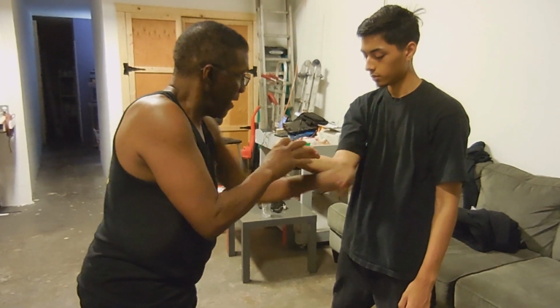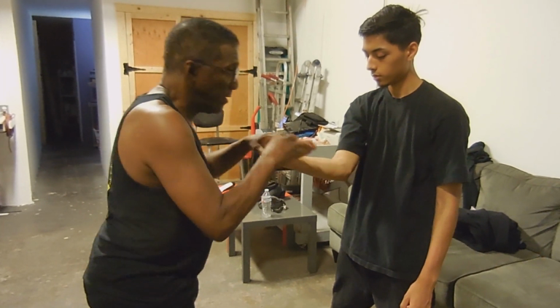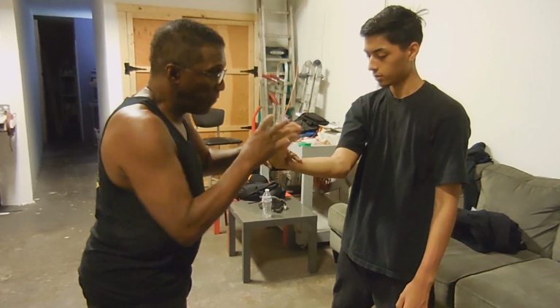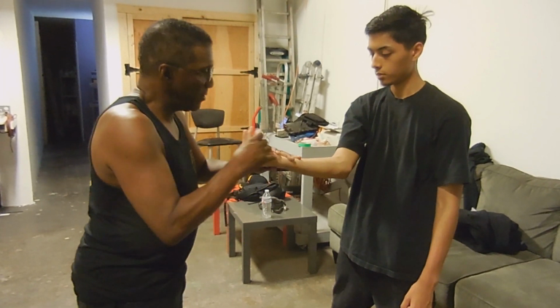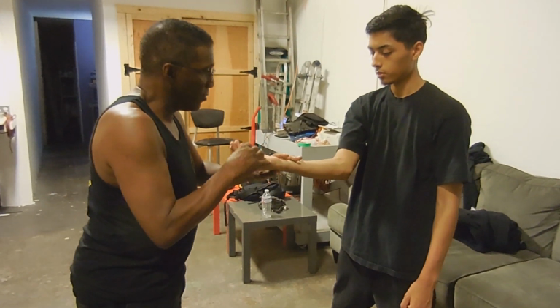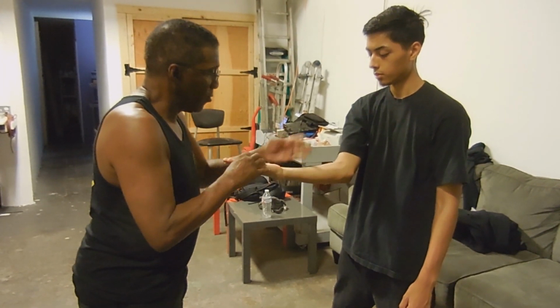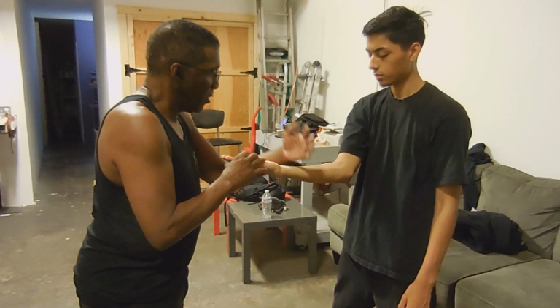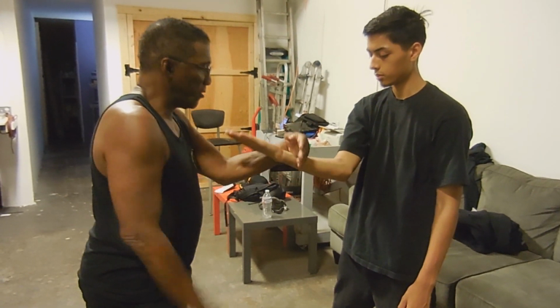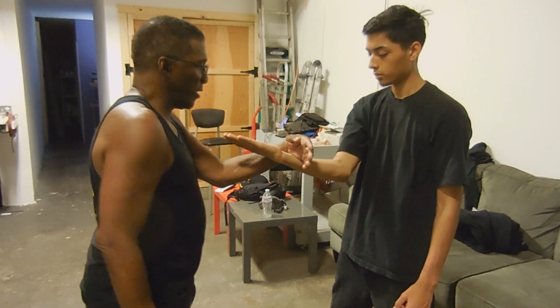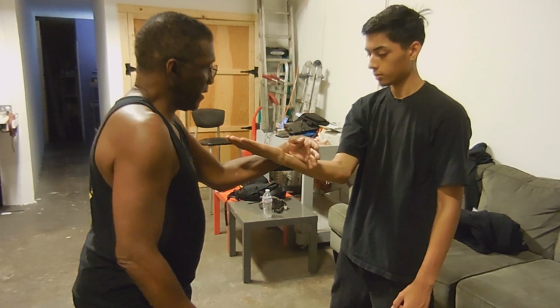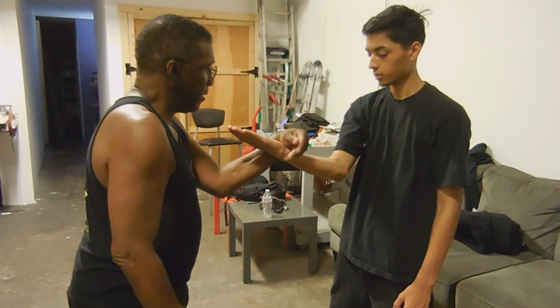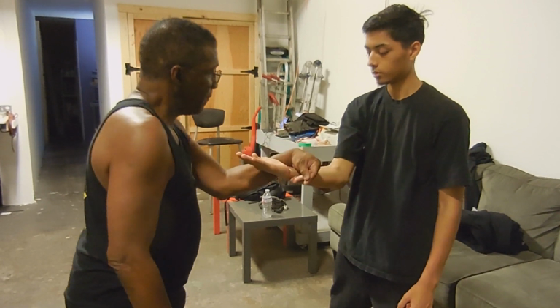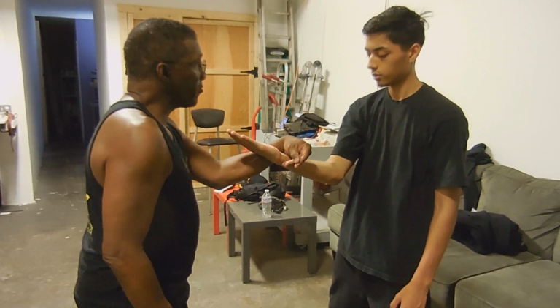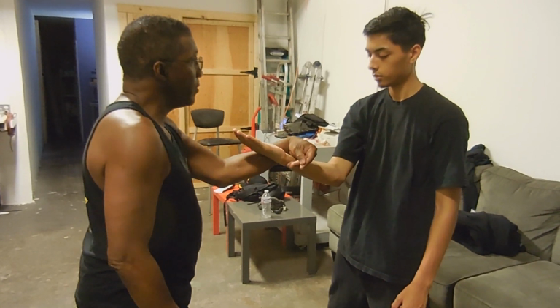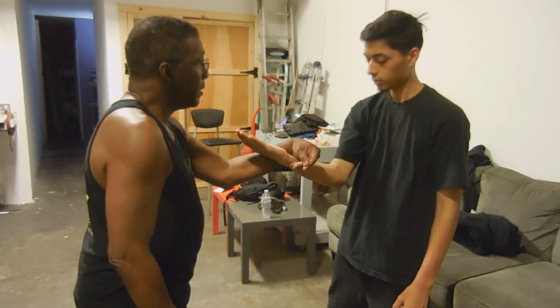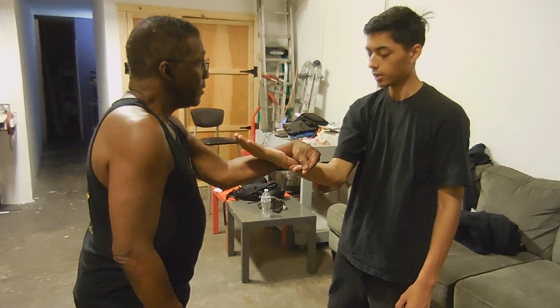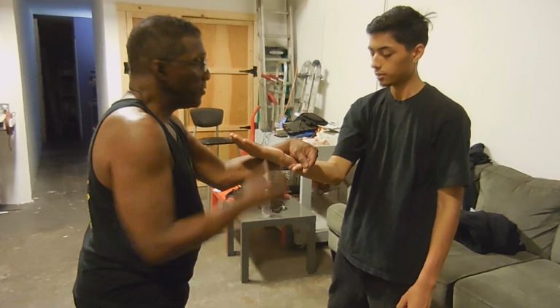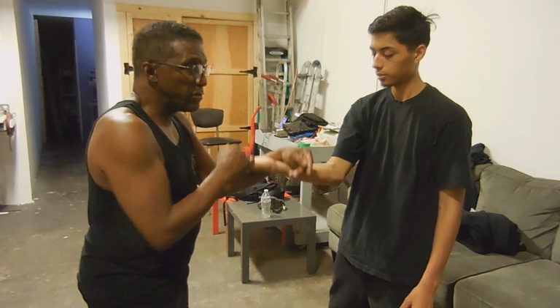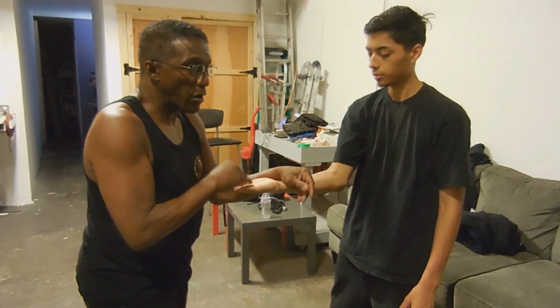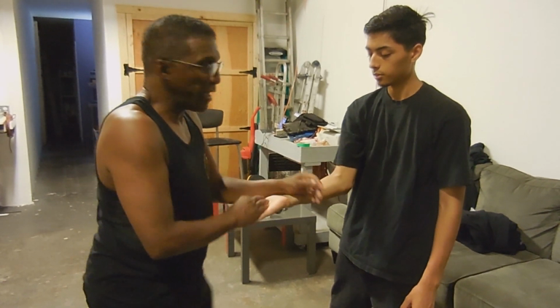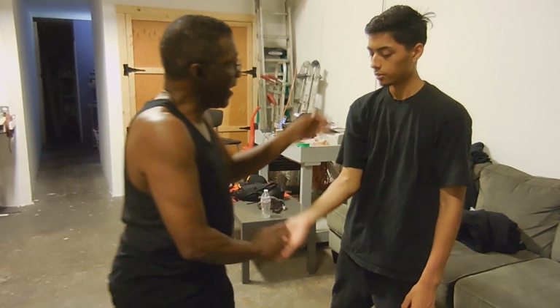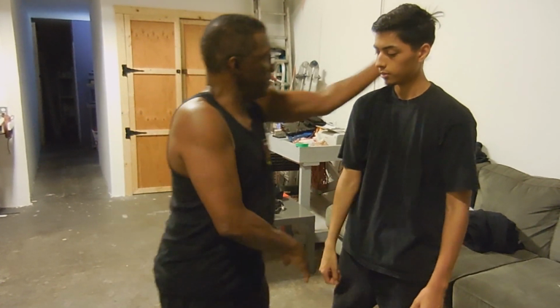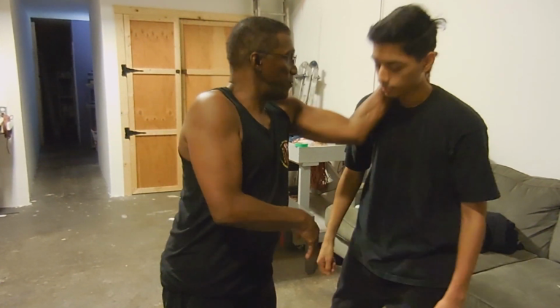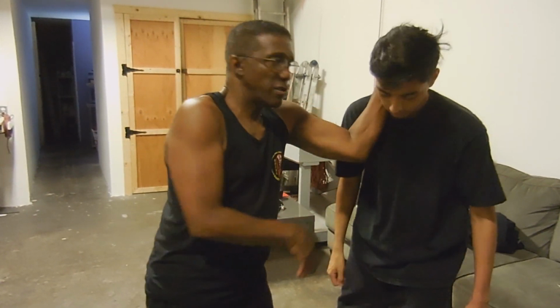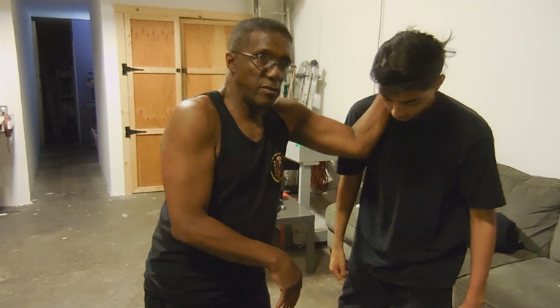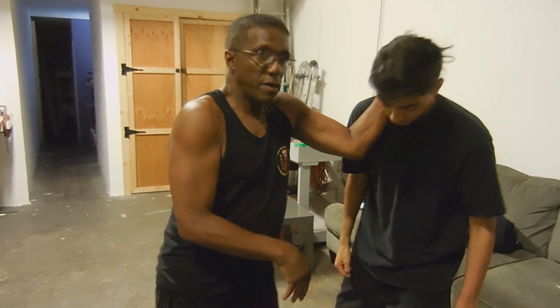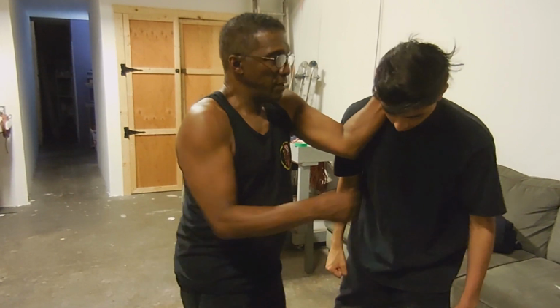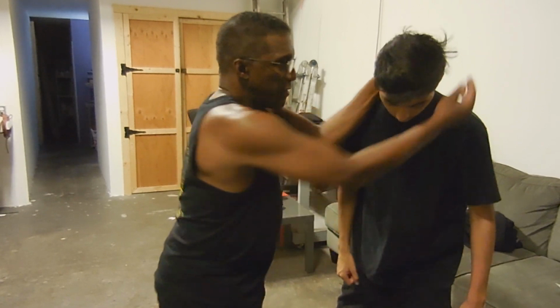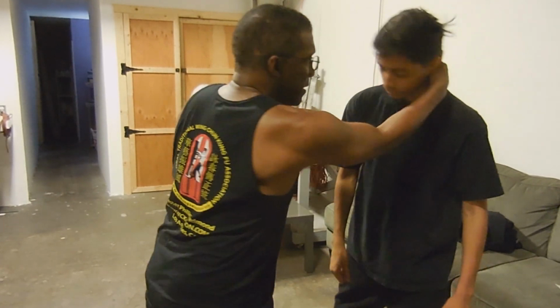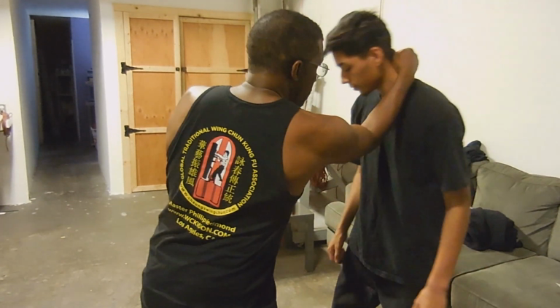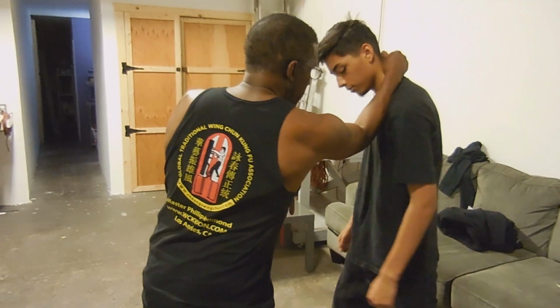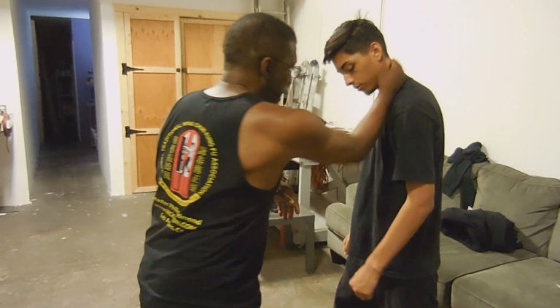Fook means to control. You're not controlling anything with the hand this way. Feel the control? So when you see dogs play and fight, they do this with each other — like this. That's what you're doing.